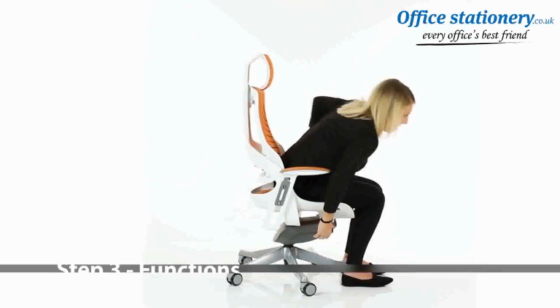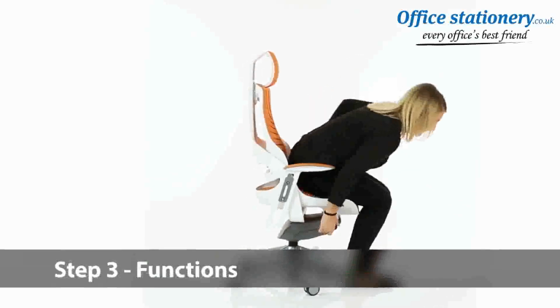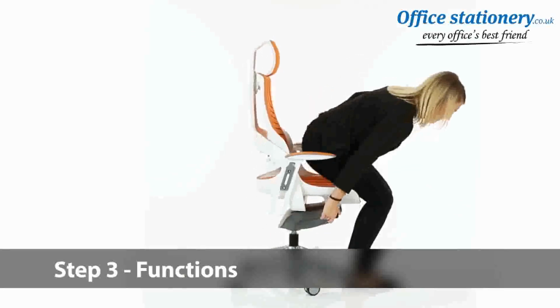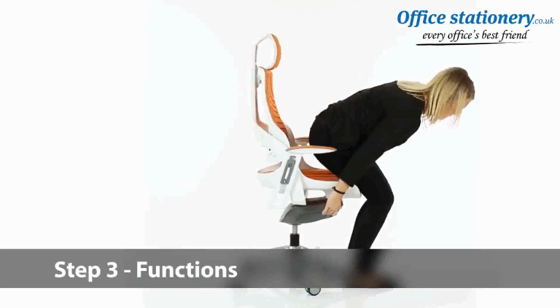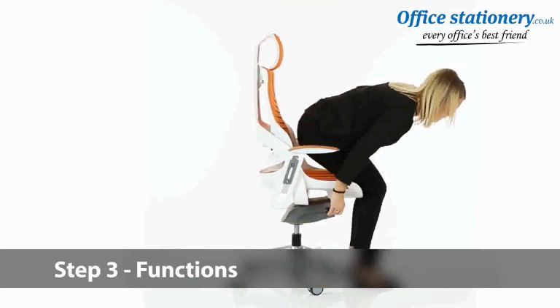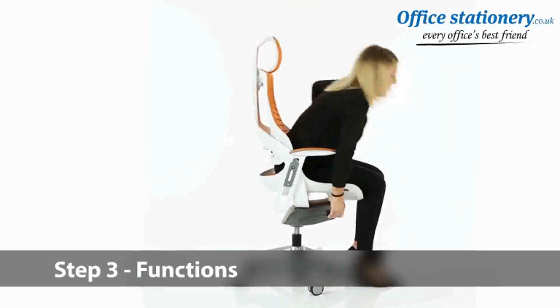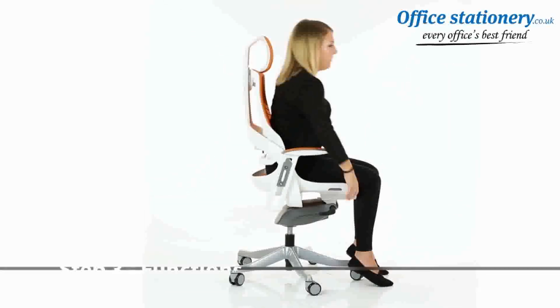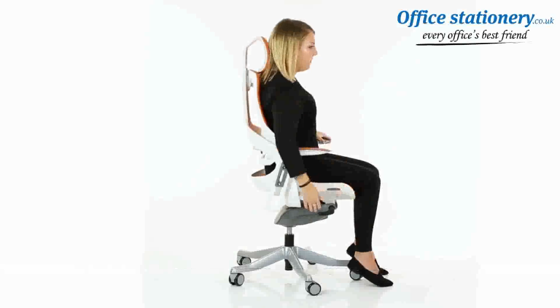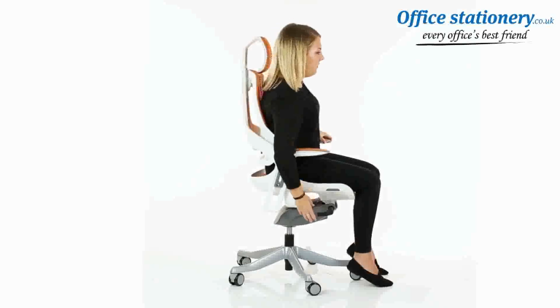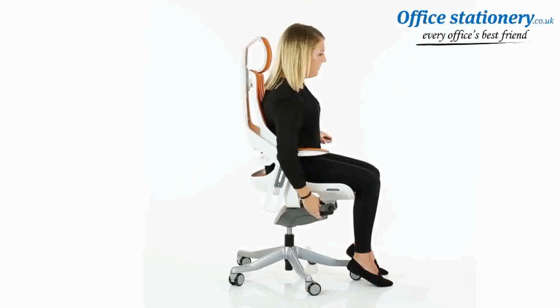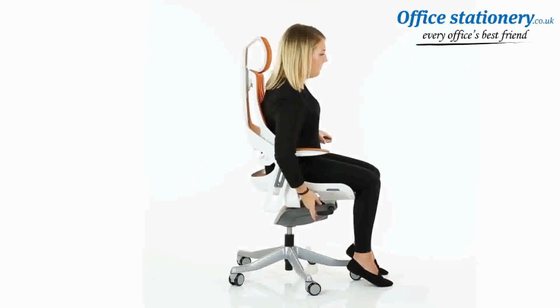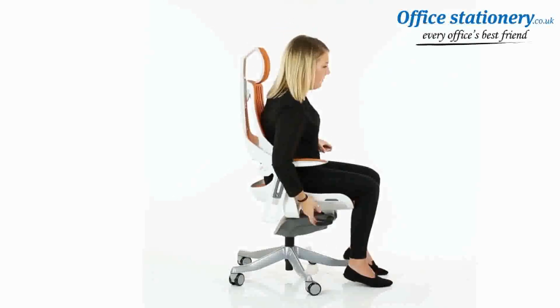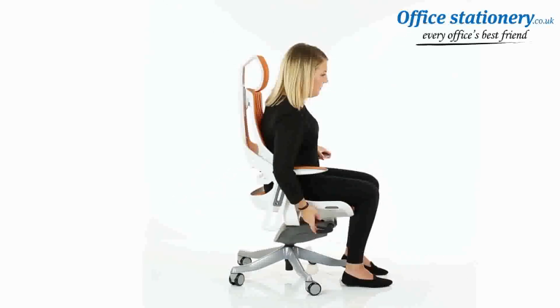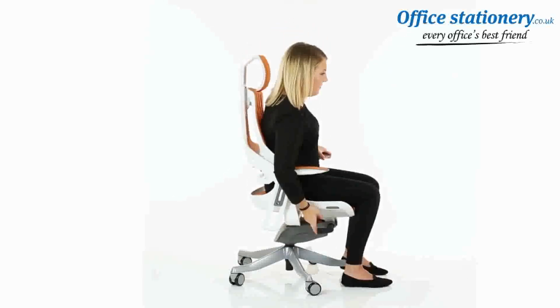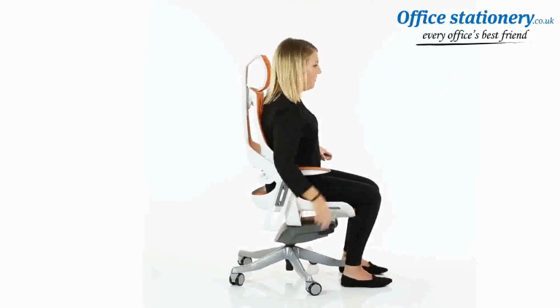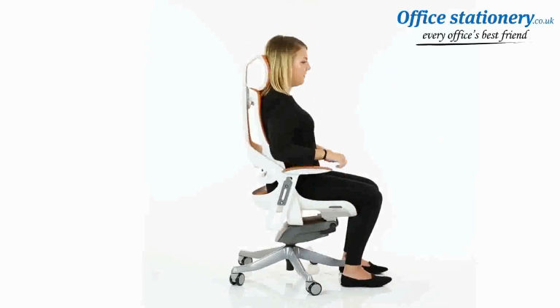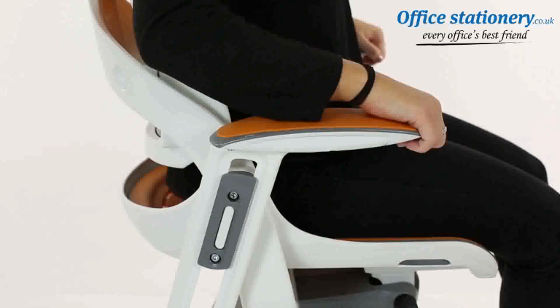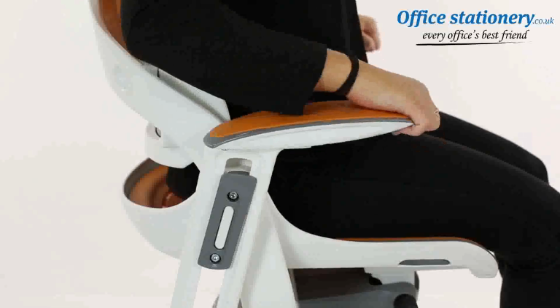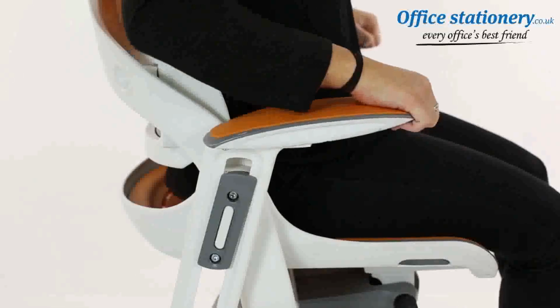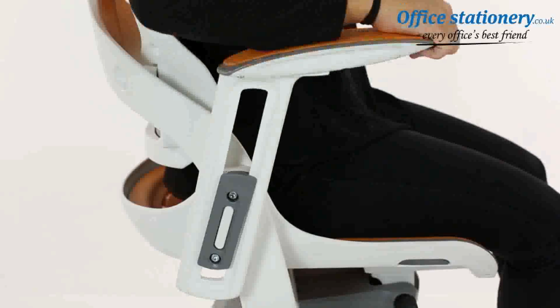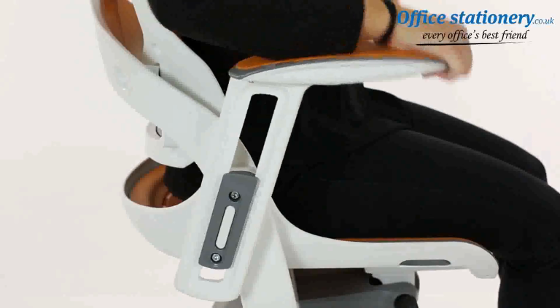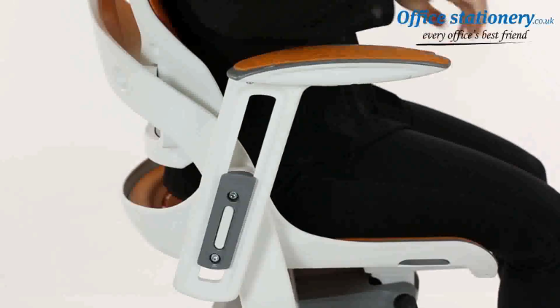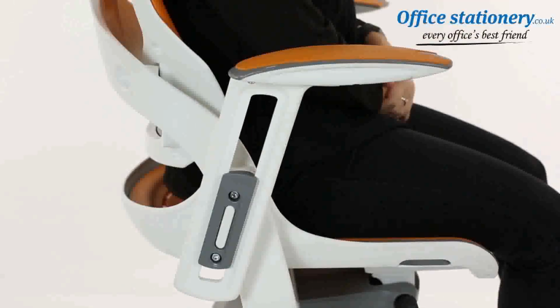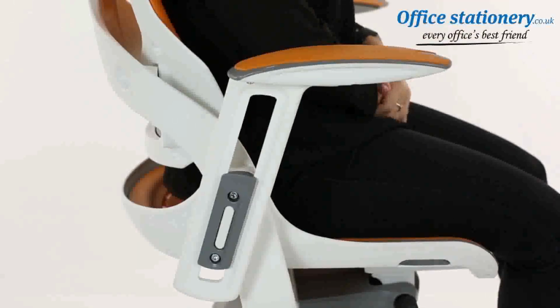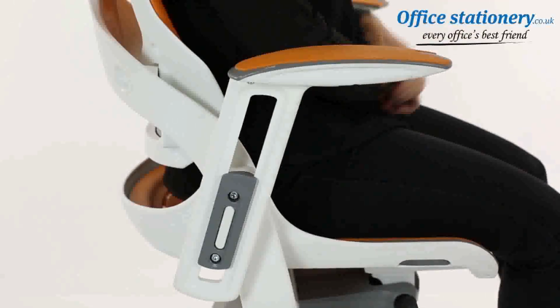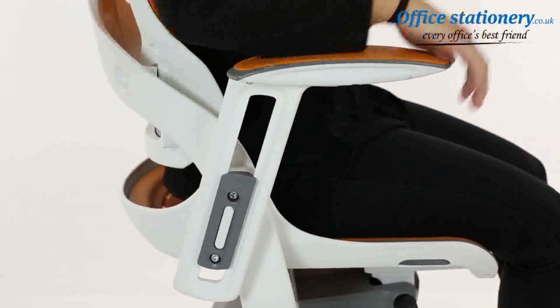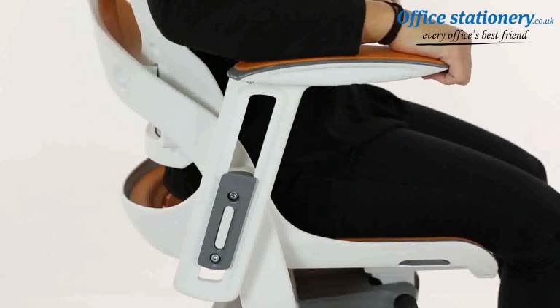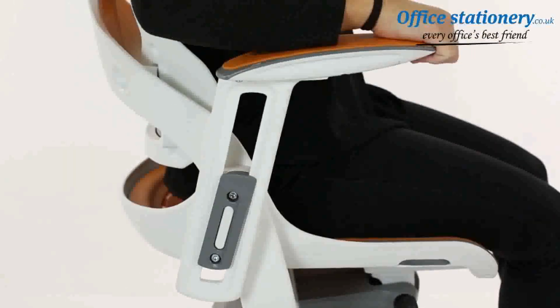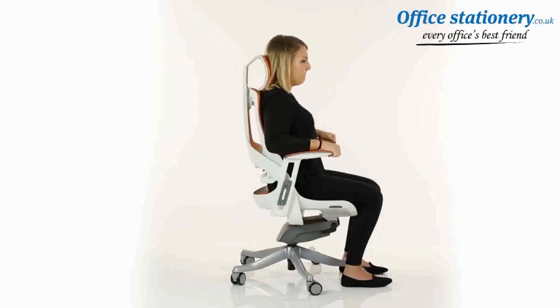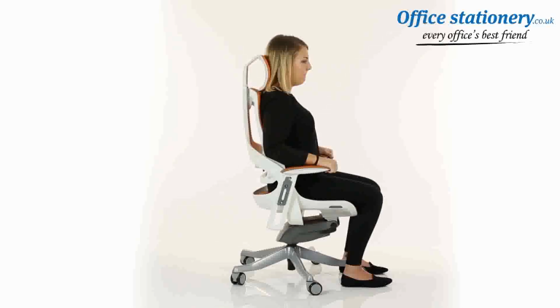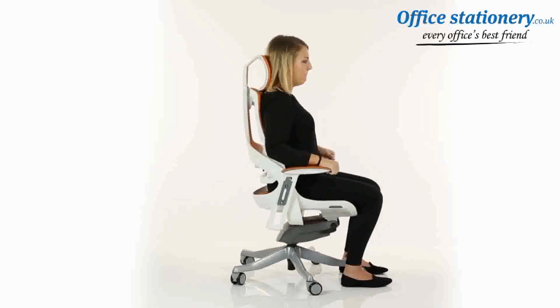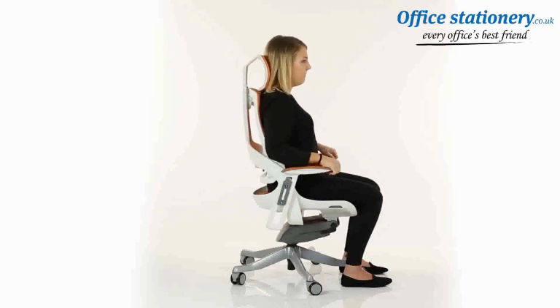Functions. The most forward lever on the right releases and locks the gas height adjustment. You can adjust the arms by pulling them gently back and raising or lowering them to suit your needs.